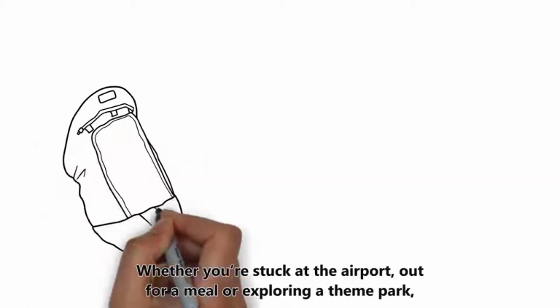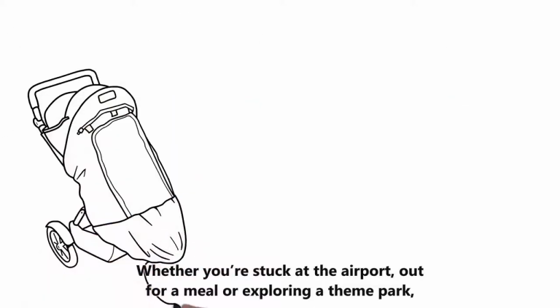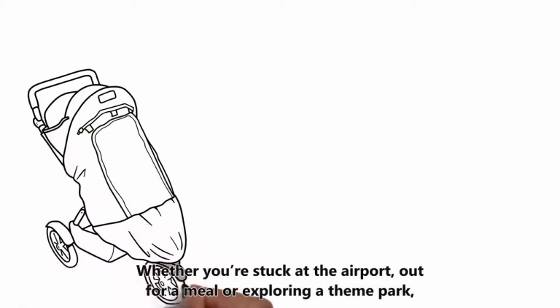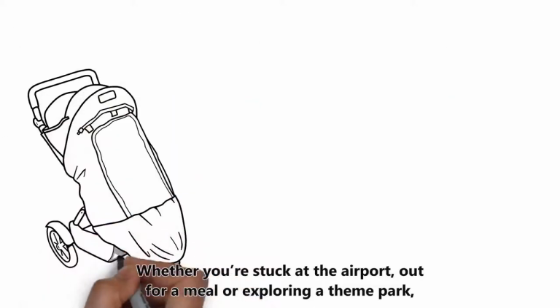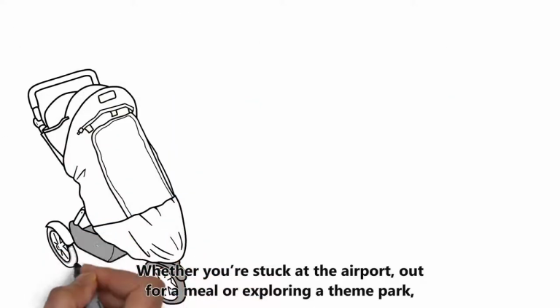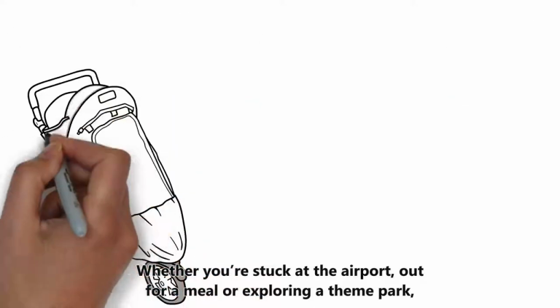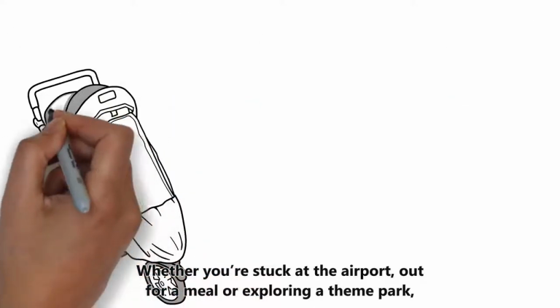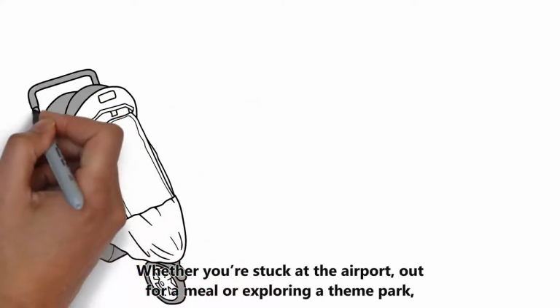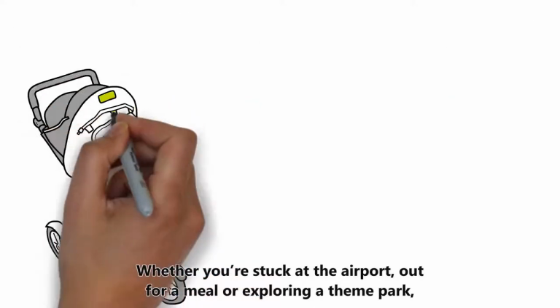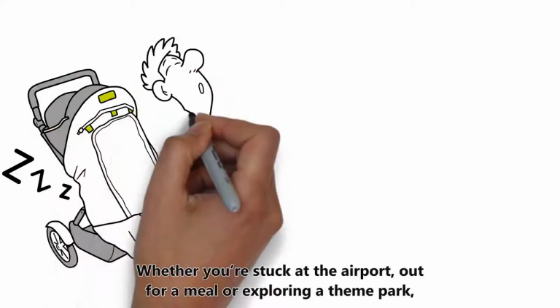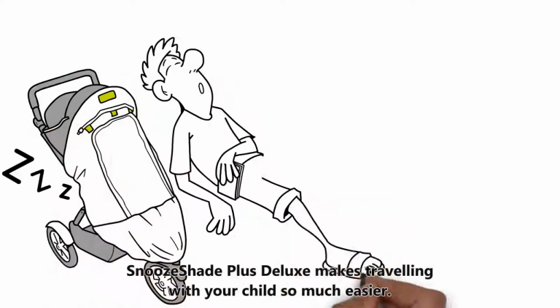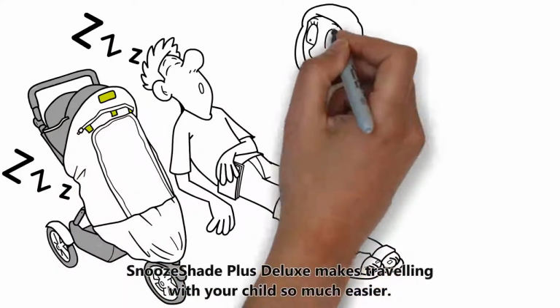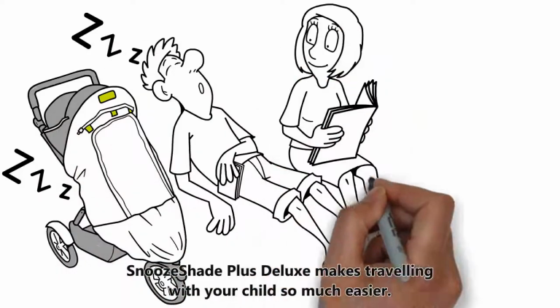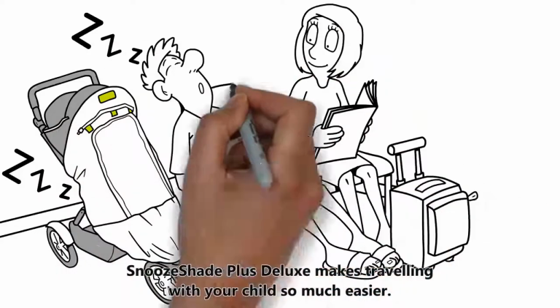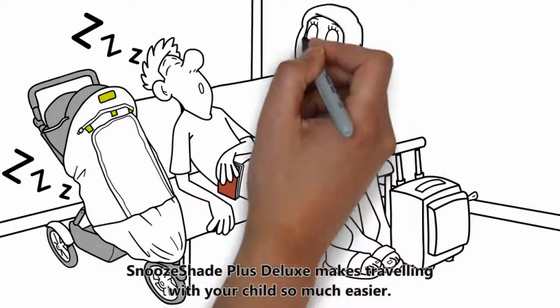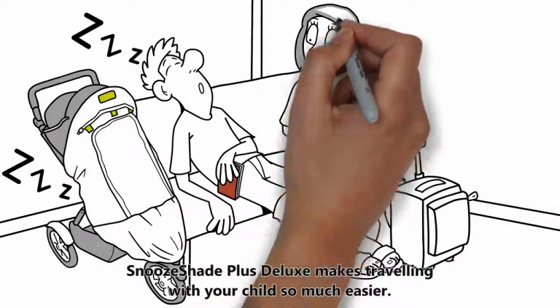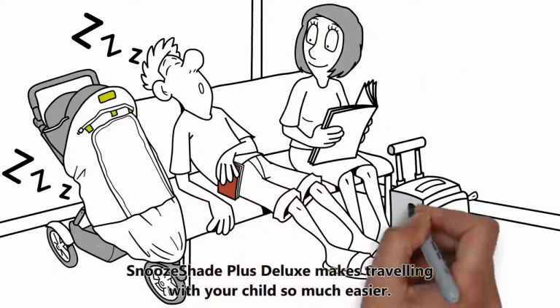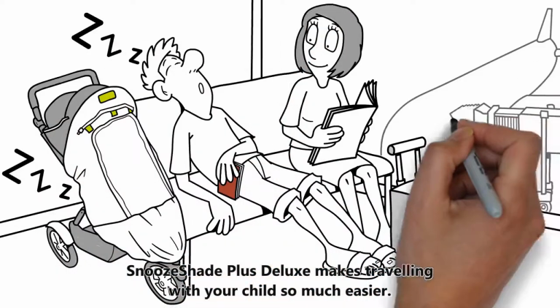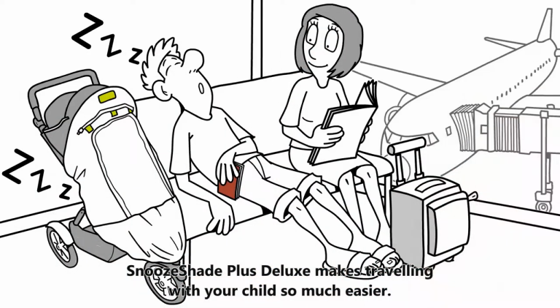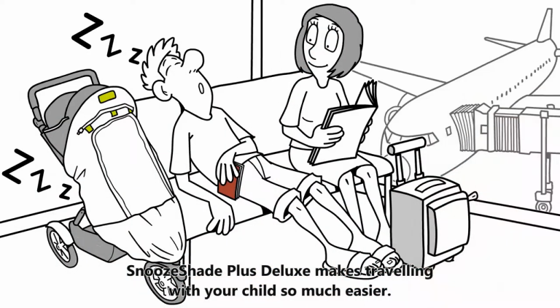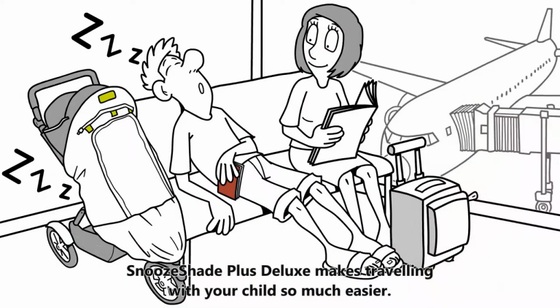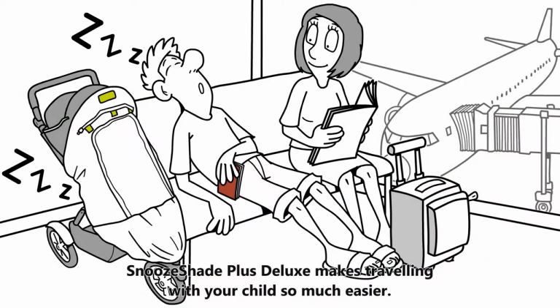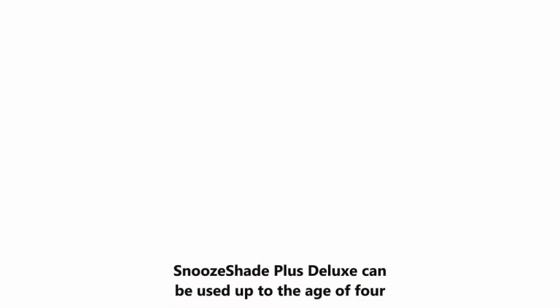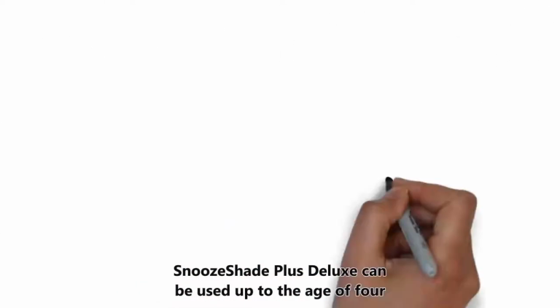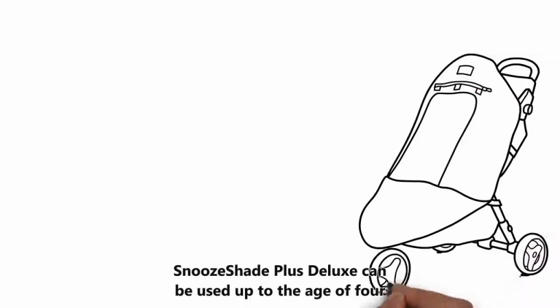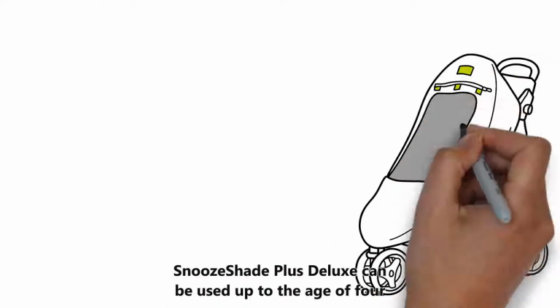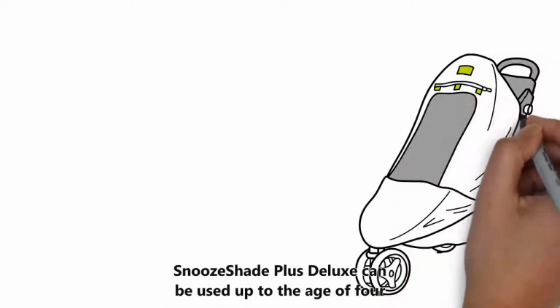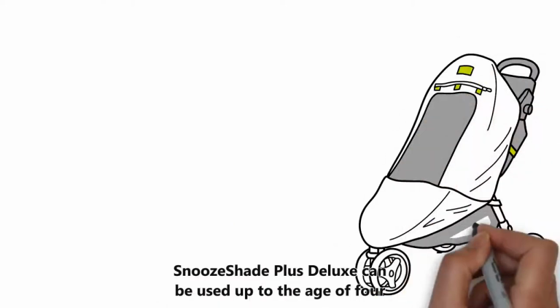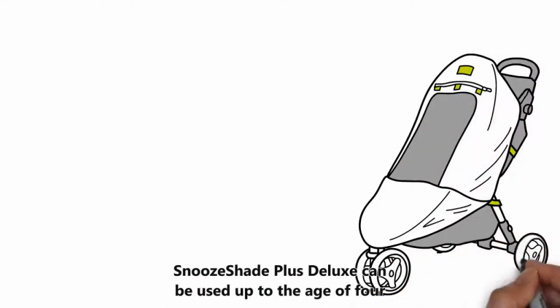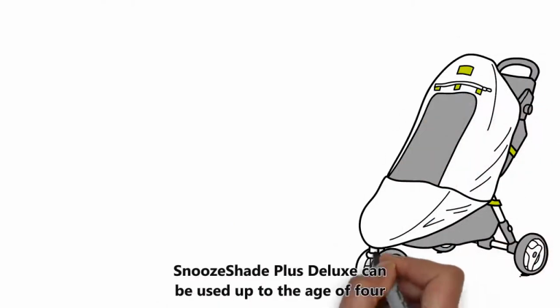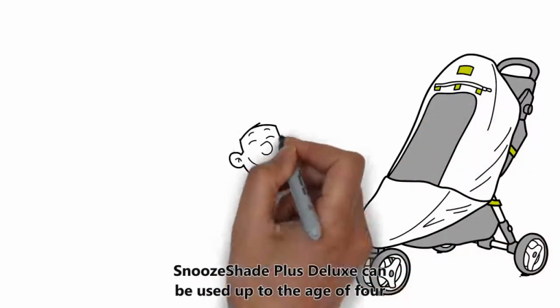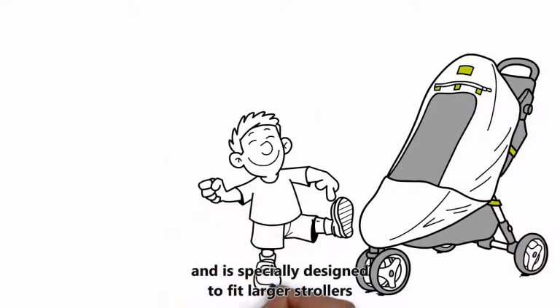Whether you're stuck at the airport, out for a meal, or exploring a theme park, Snooze Shade Plus Deluxe makes traveling with your child so much easier. It can be used up to the age of four.